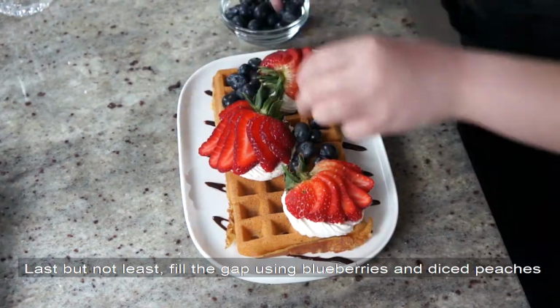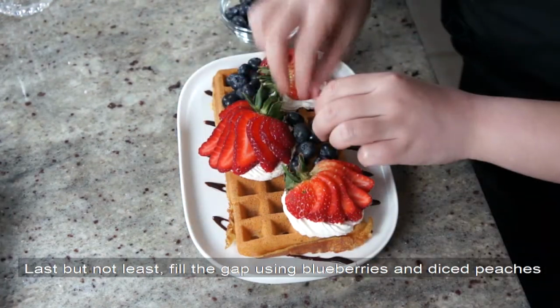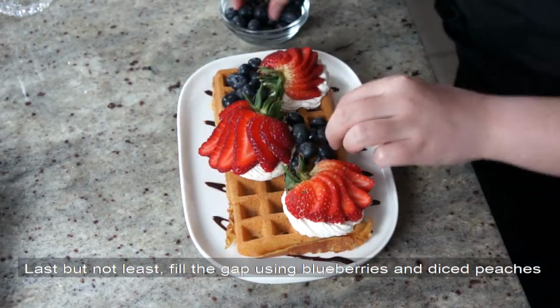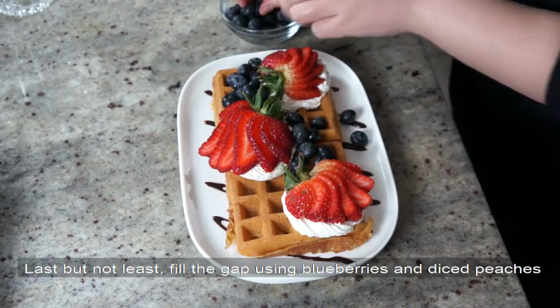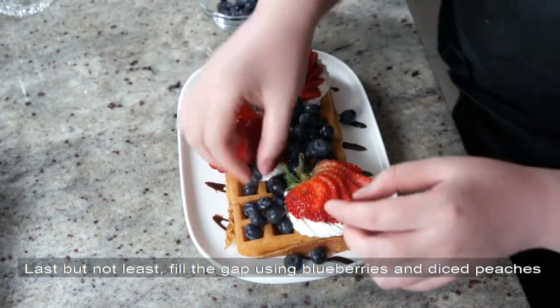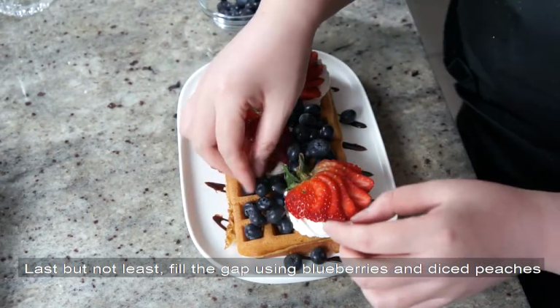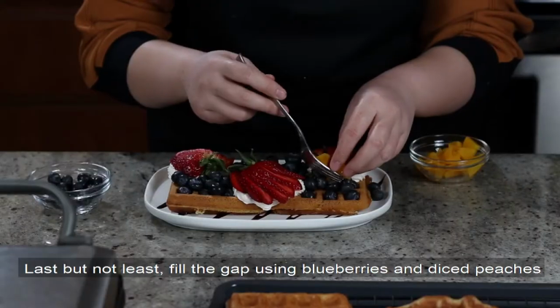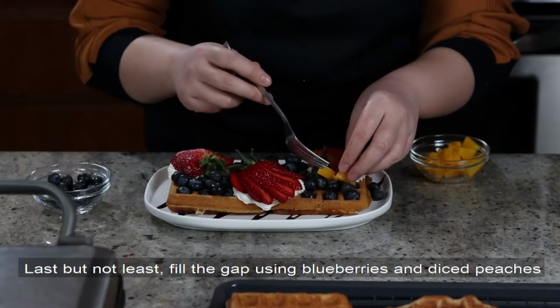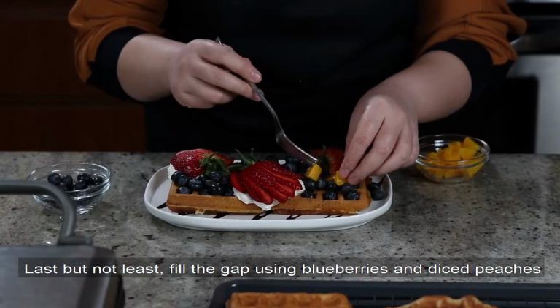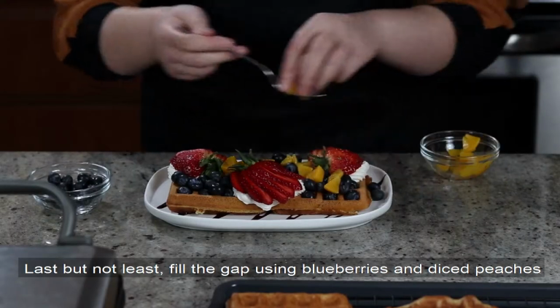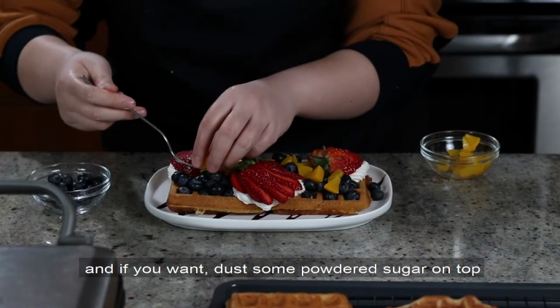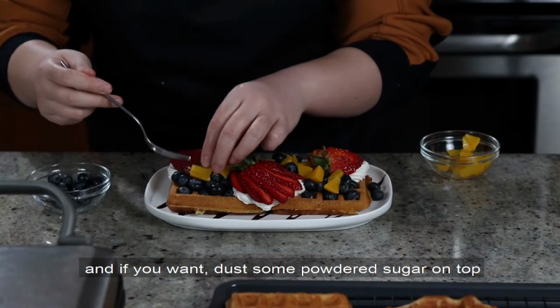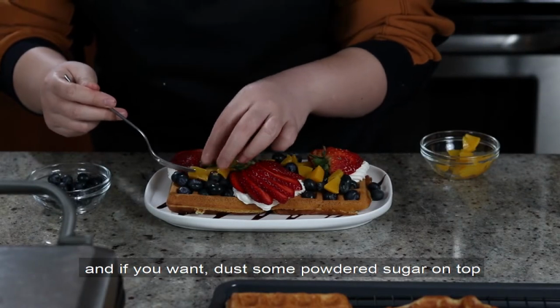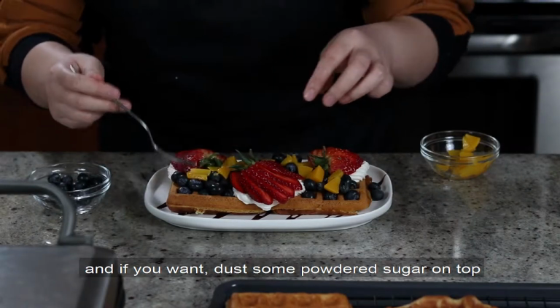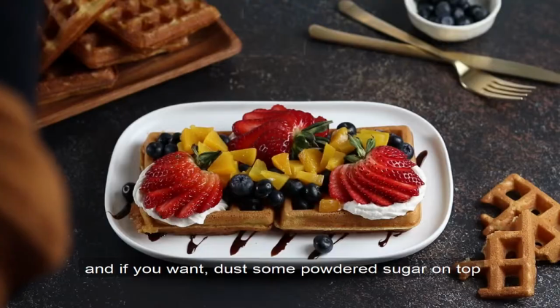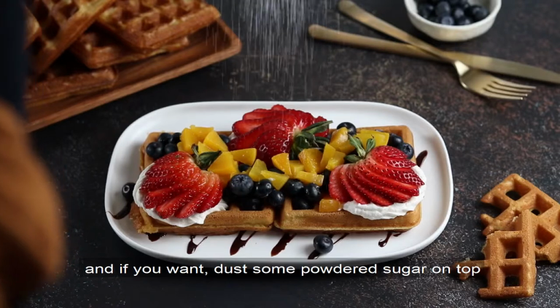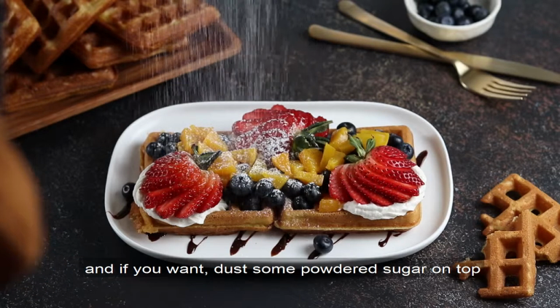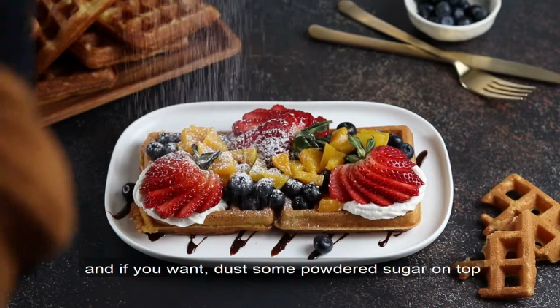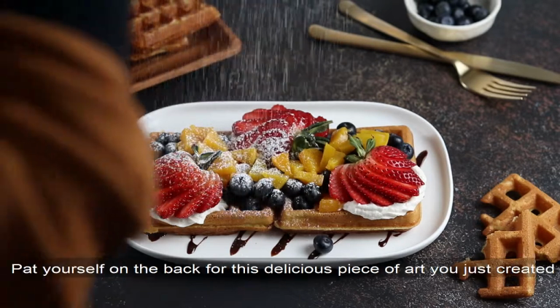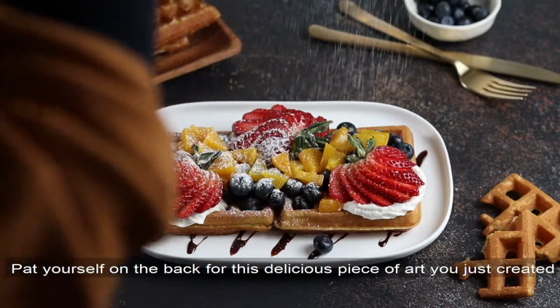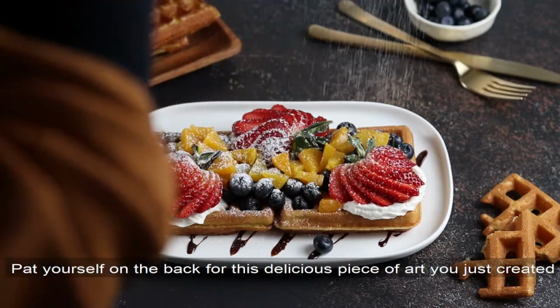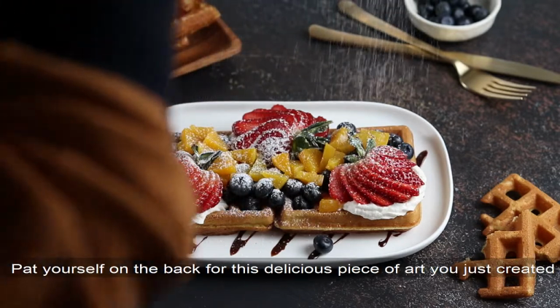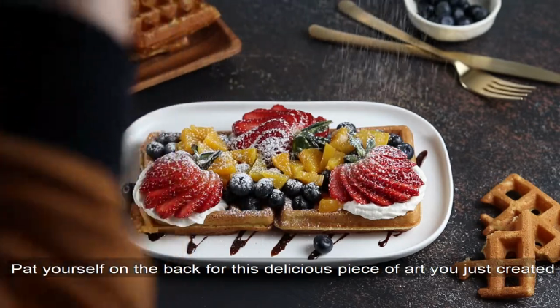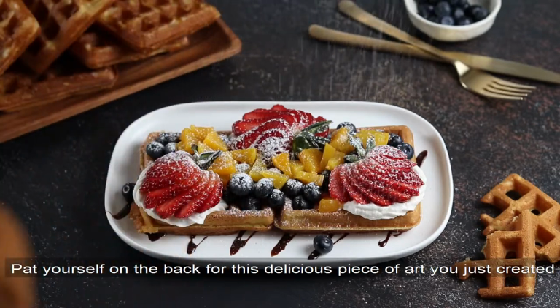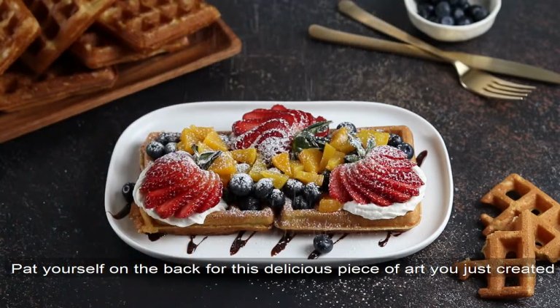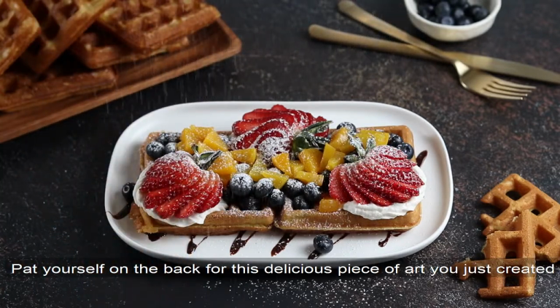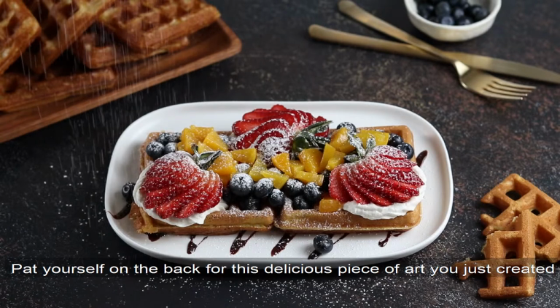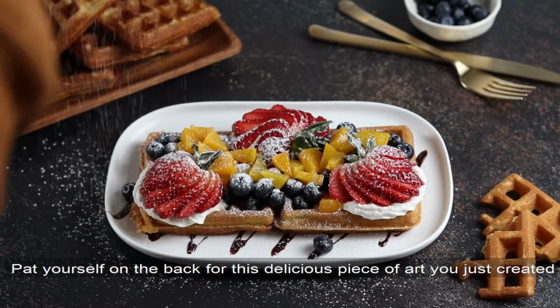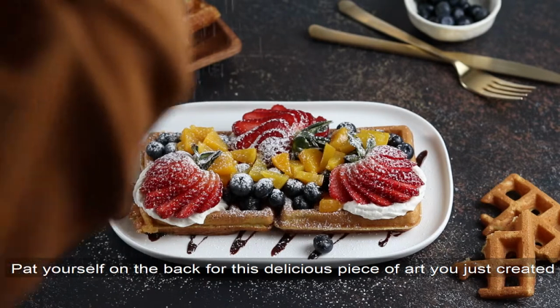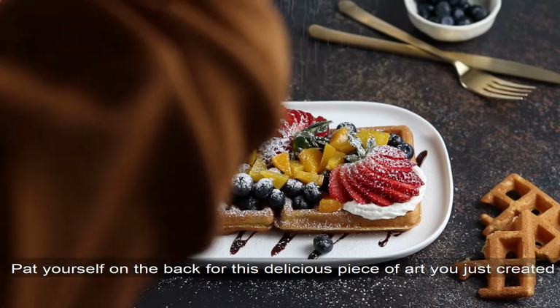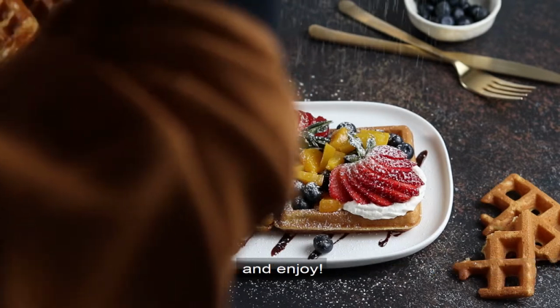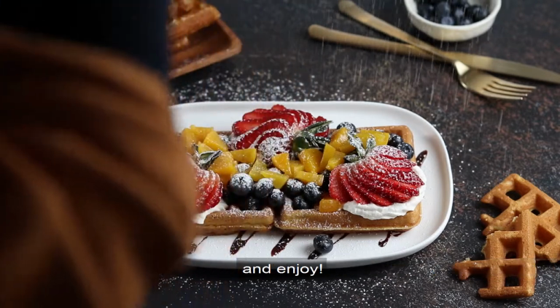Last but not least, fill the gap using blueberries and diced peaches, and if you want, dust some powdered sugar on top. Pat yourself on the back for this delicious piece of art that you just created, and enjoy!